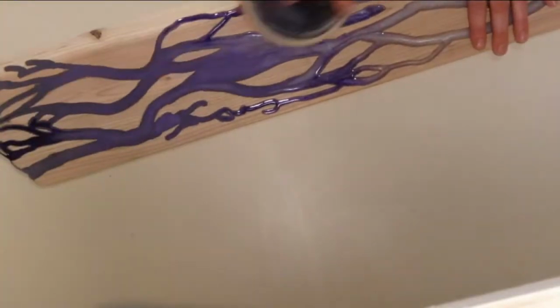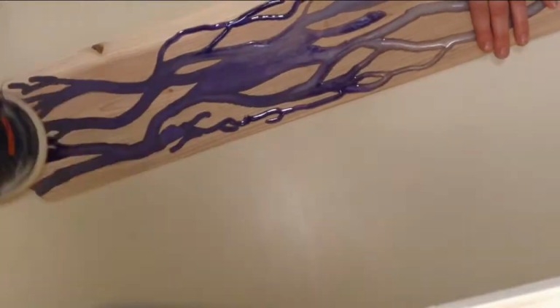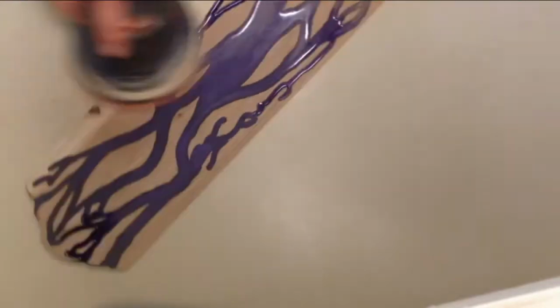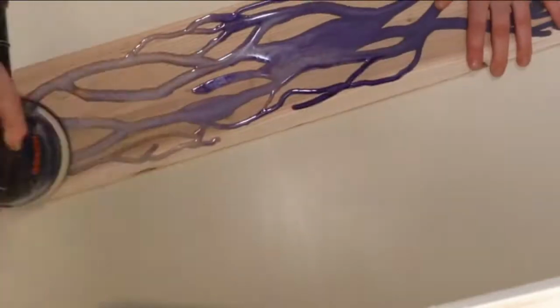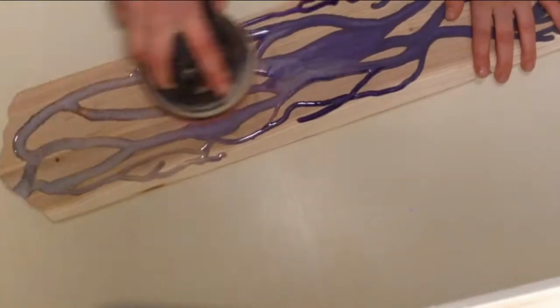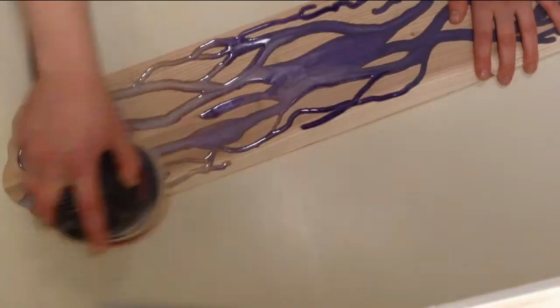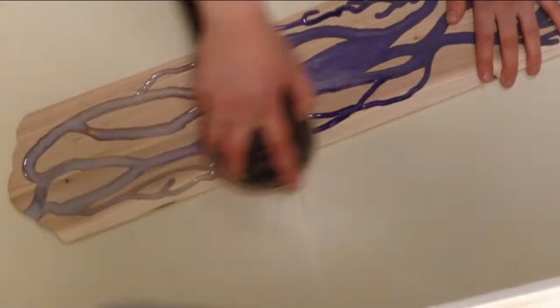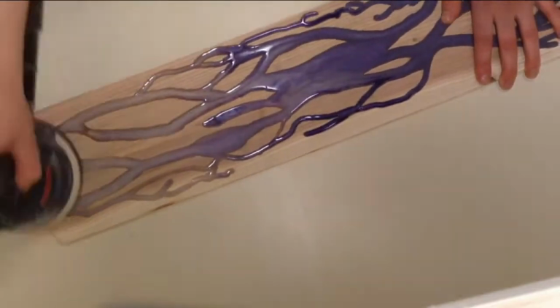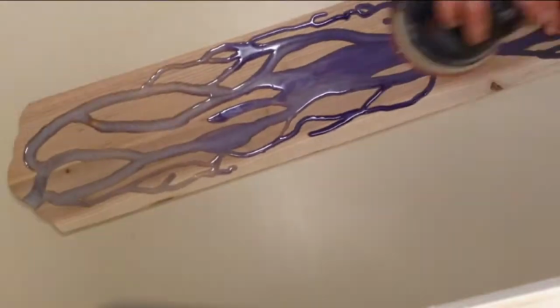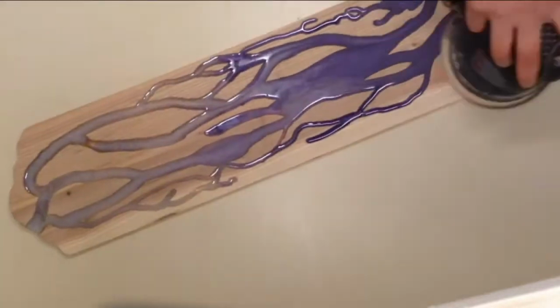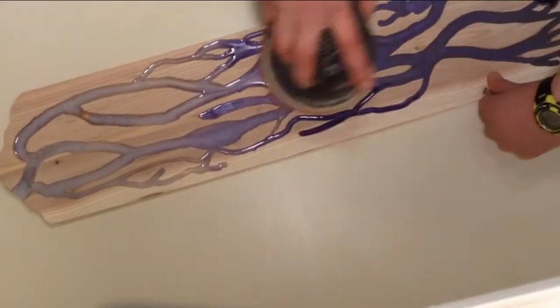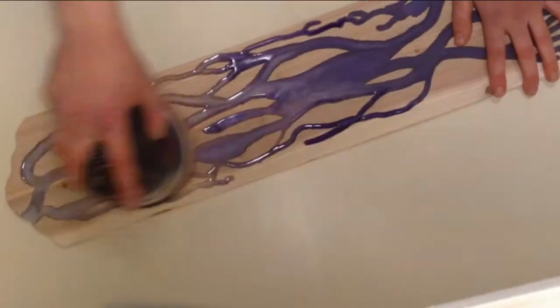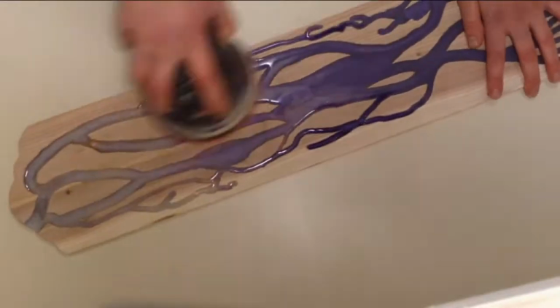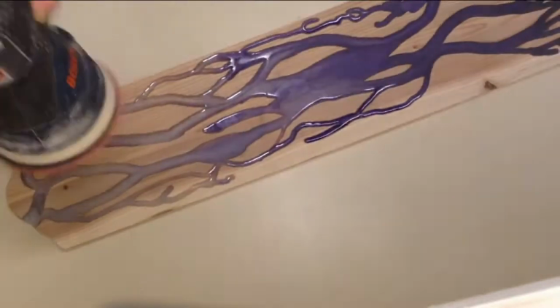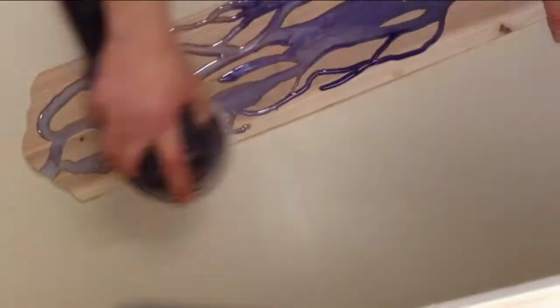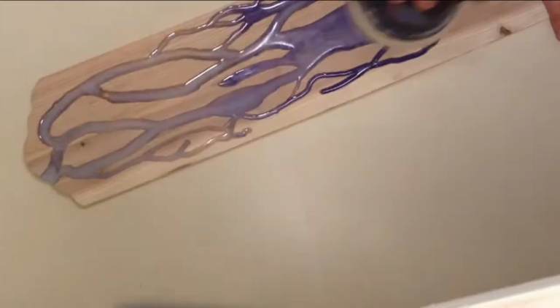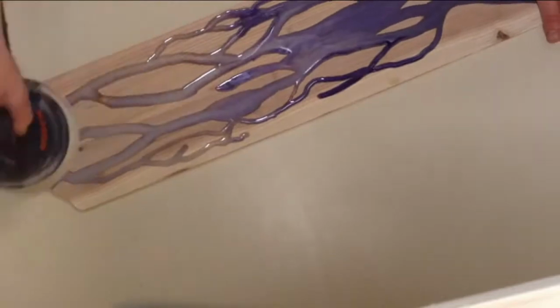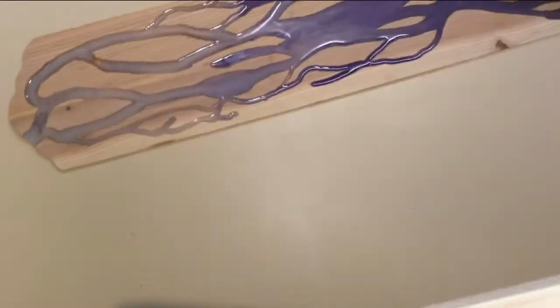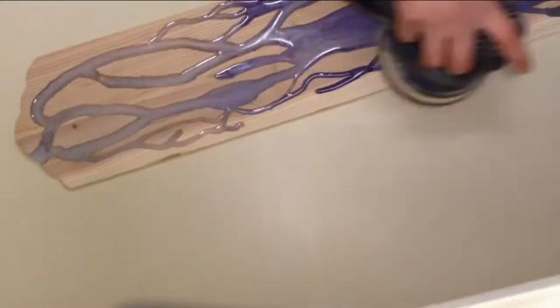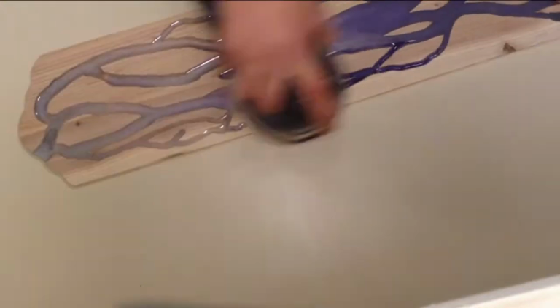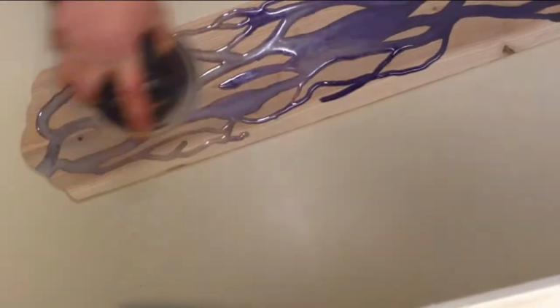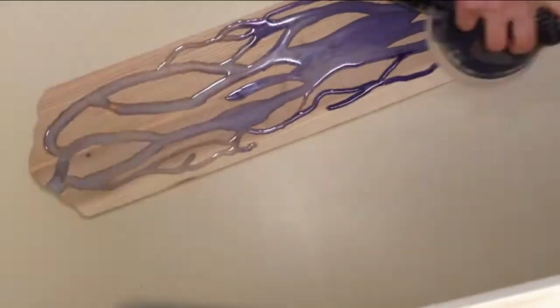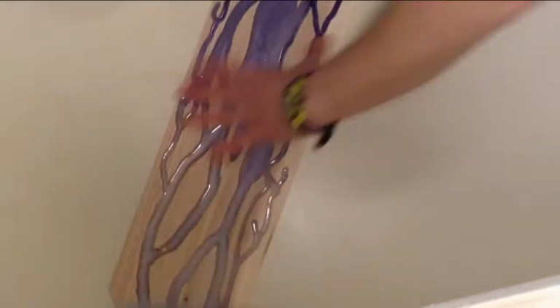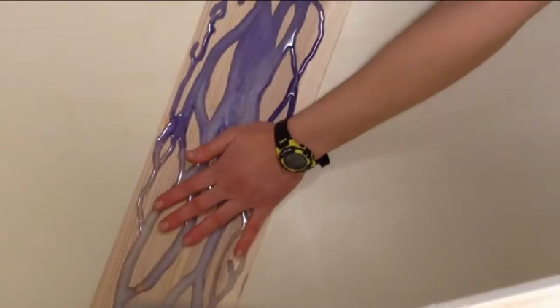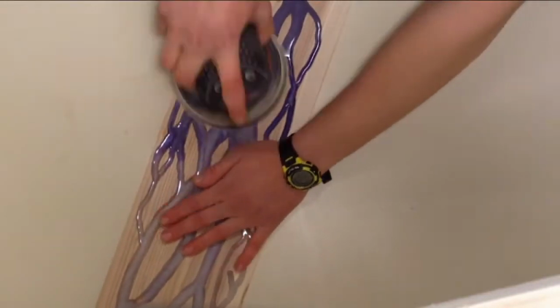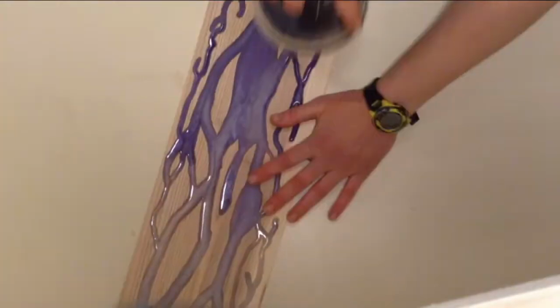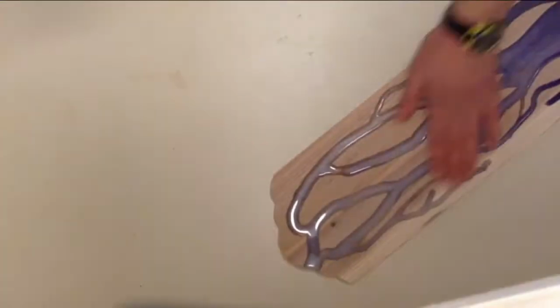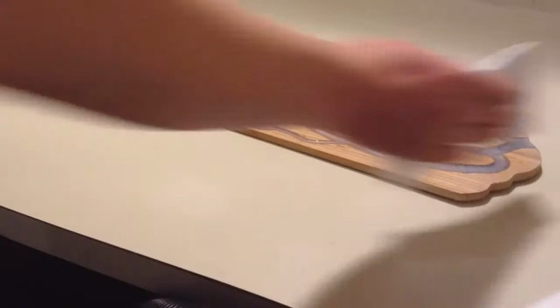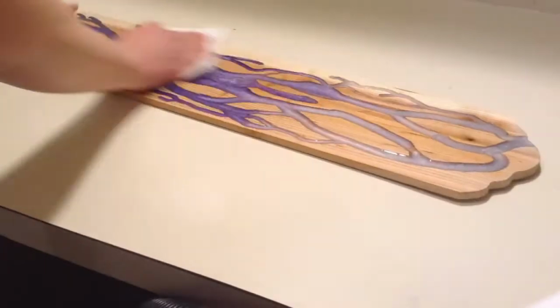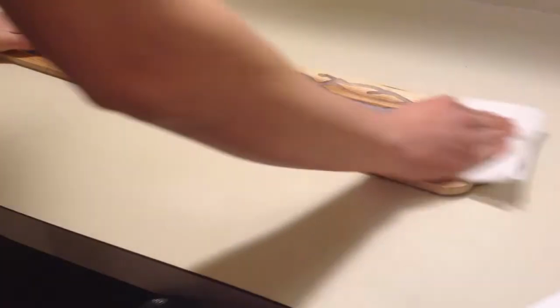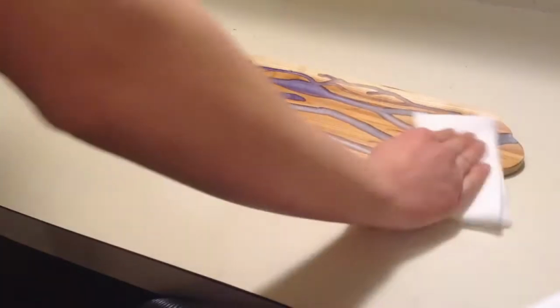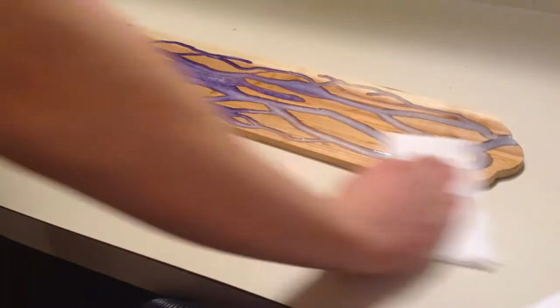A couple days later, once it was hardened, I sanded off the overflow starting with 80 grit and sanded the piece up to 320 grit. Then I wiped it off with some isopropyl alcohol to get the dust off before I finished it.